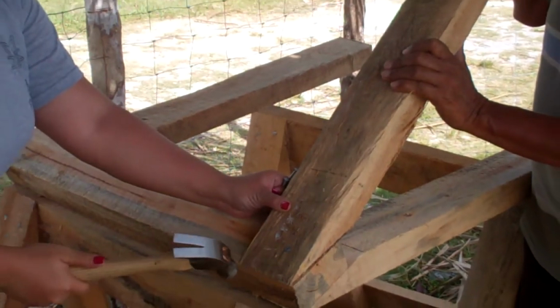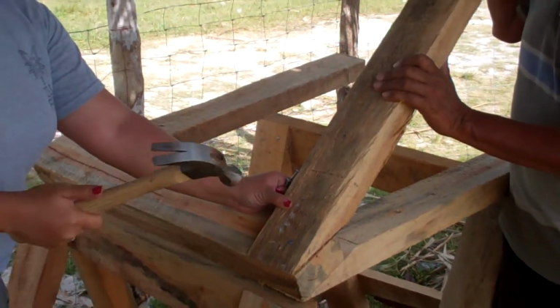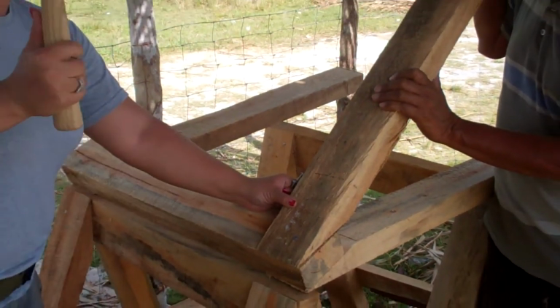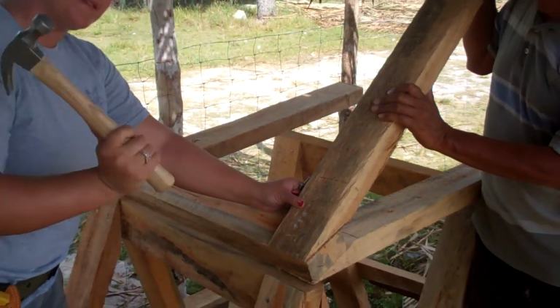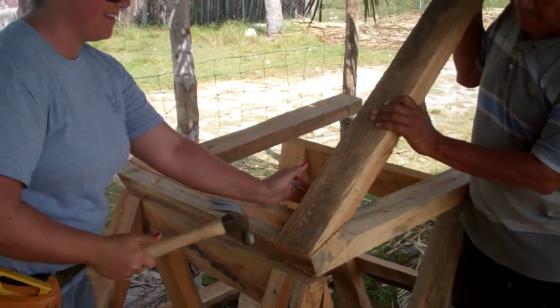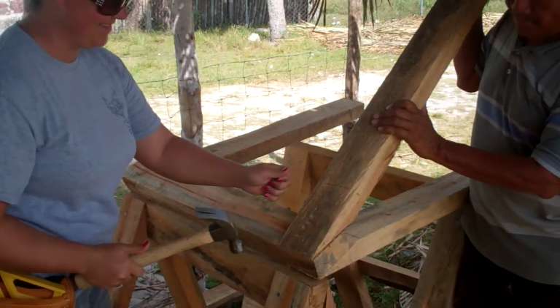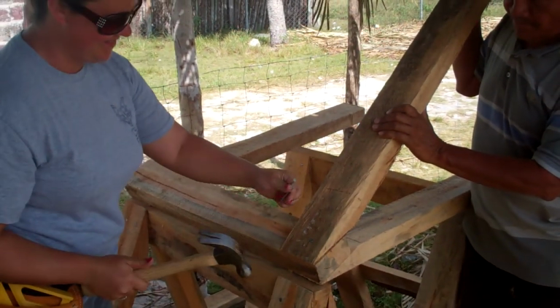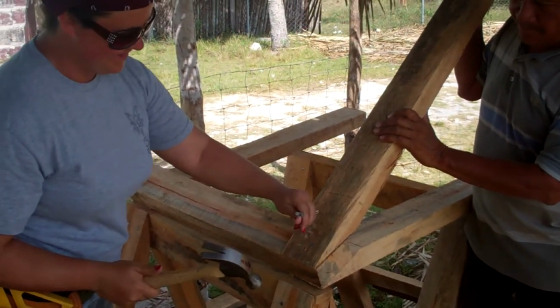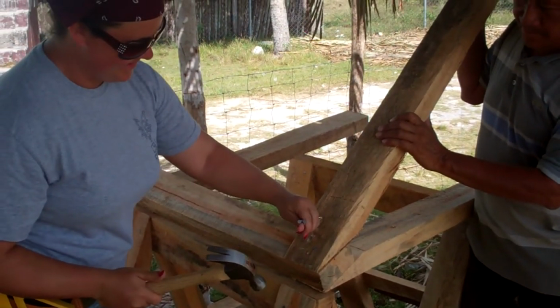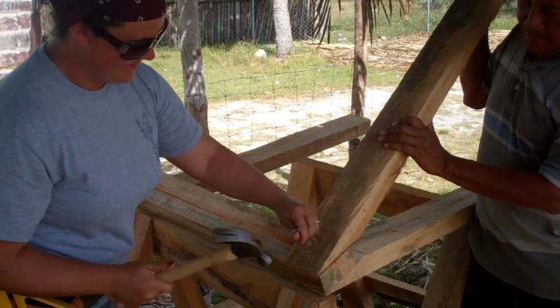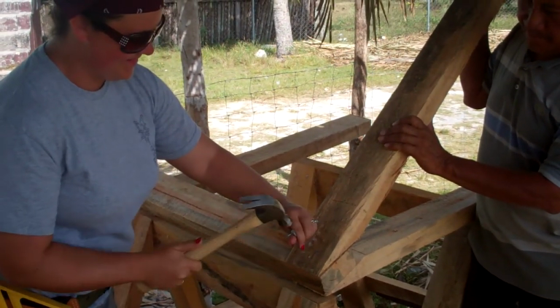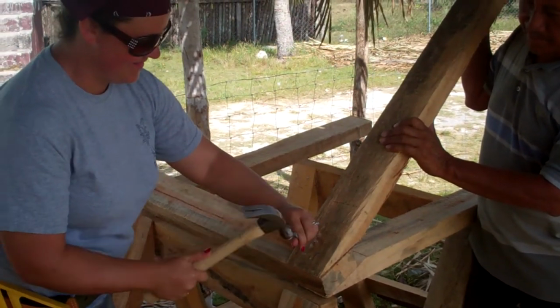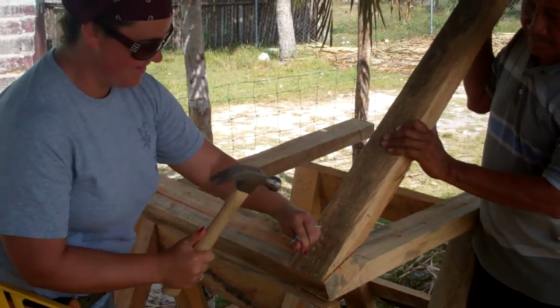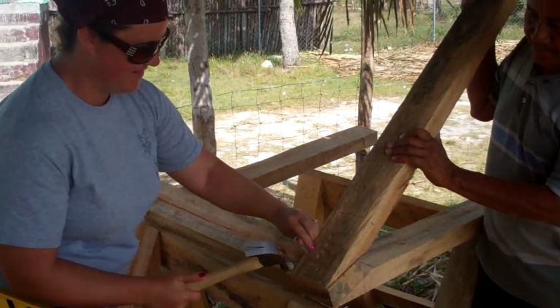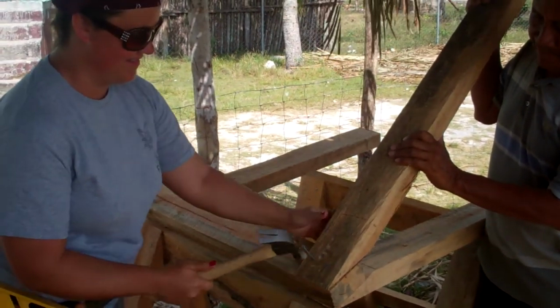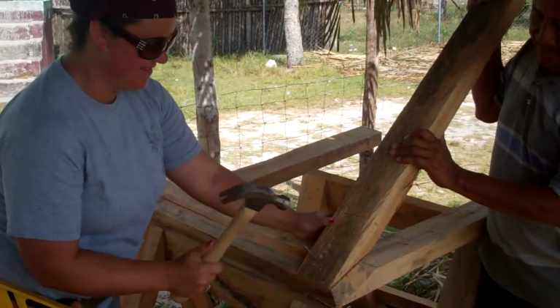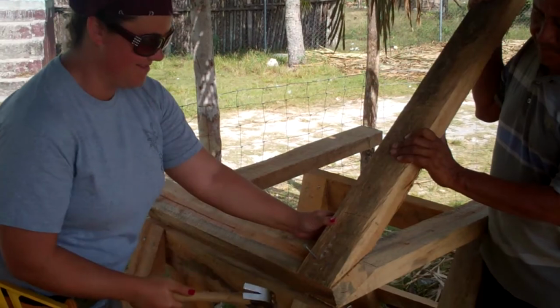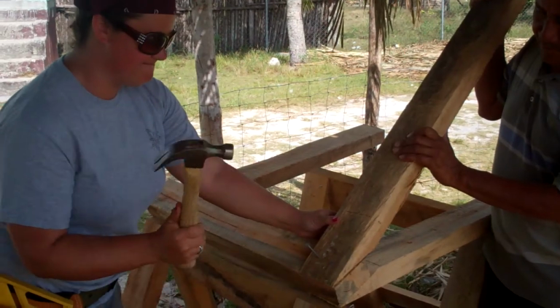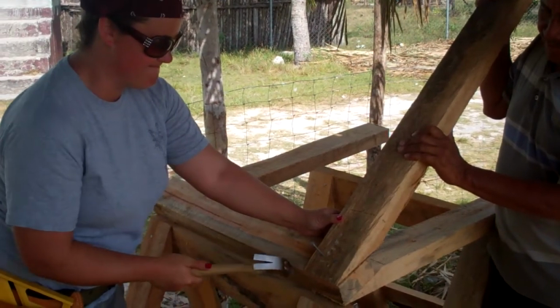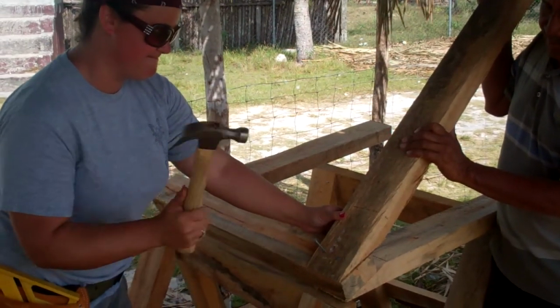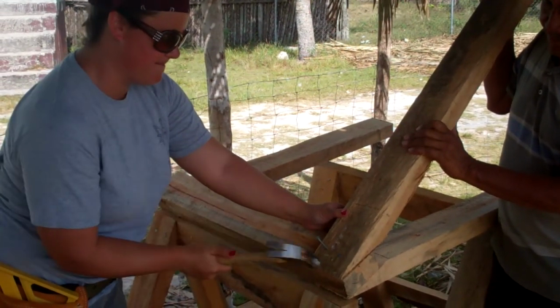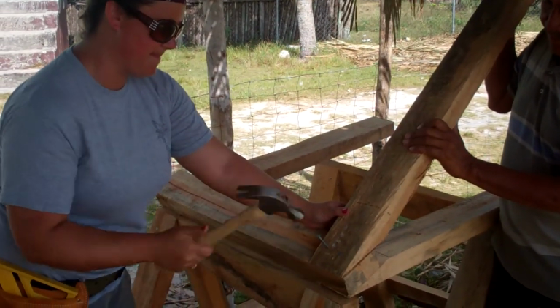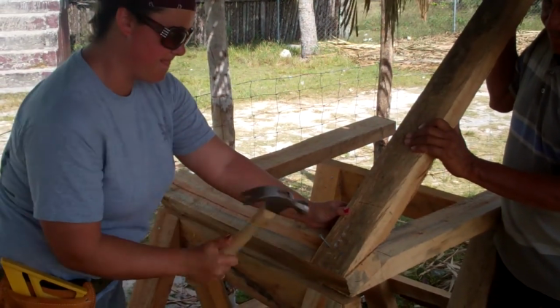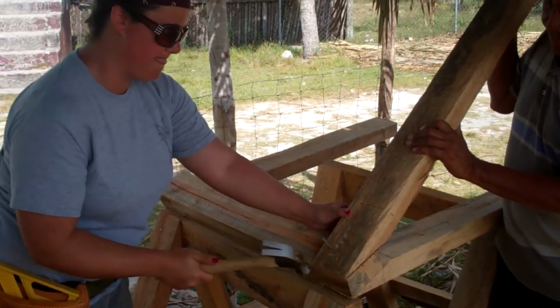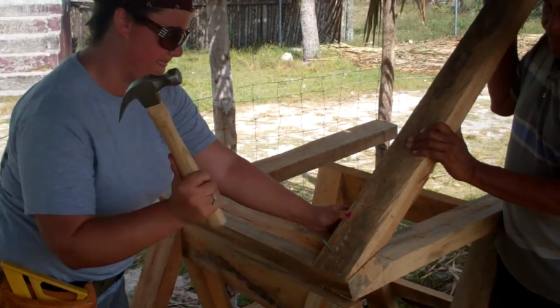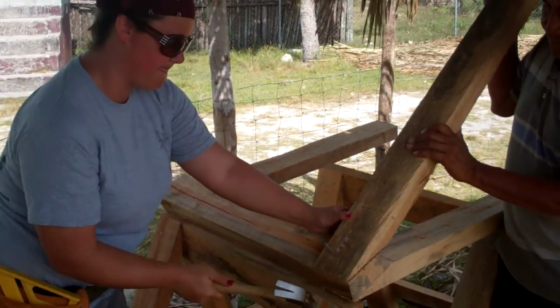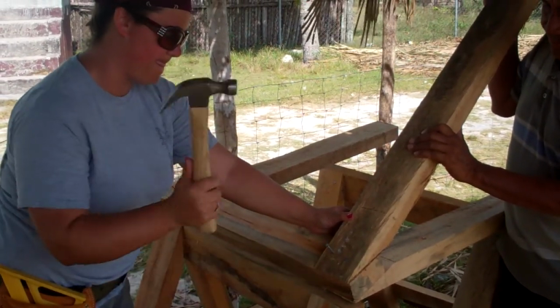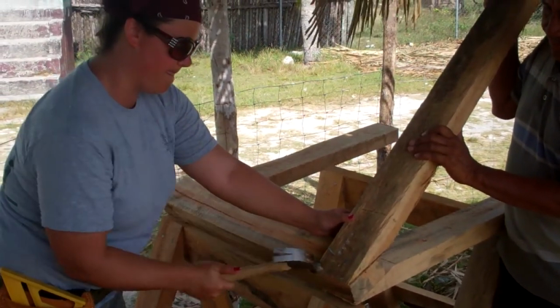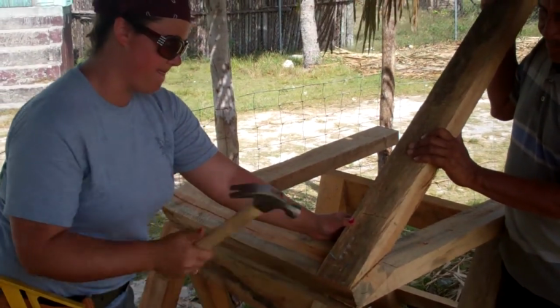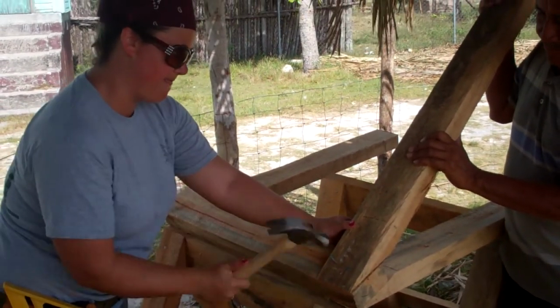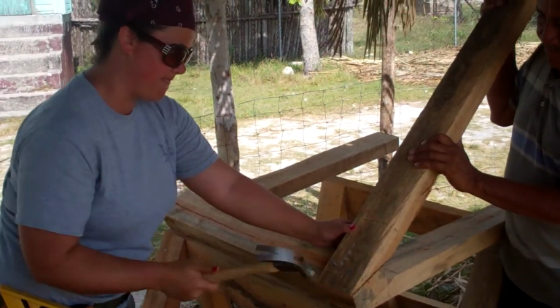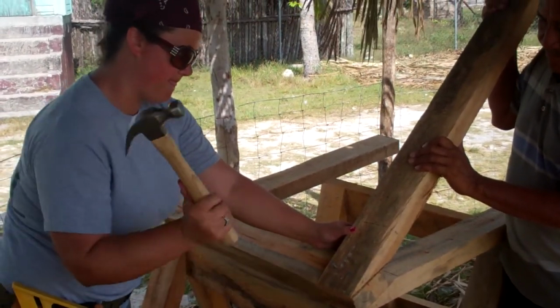Swing from the wrist. That's good — I didn't know that. And don't hit your fingers.